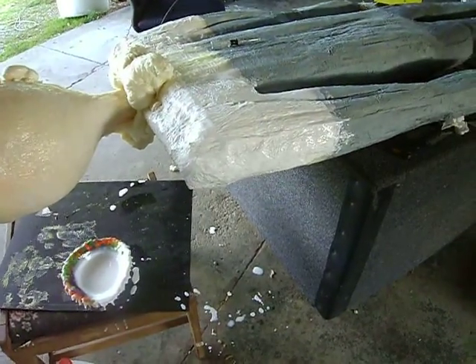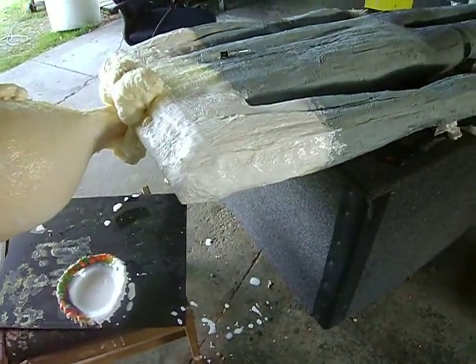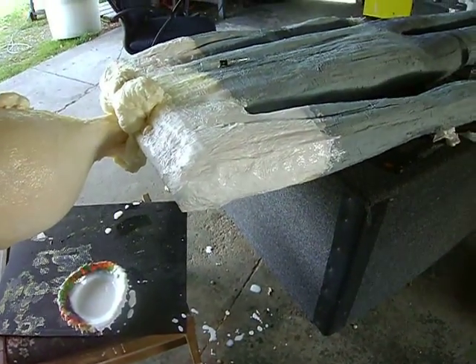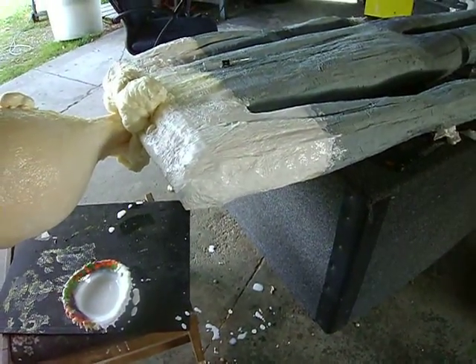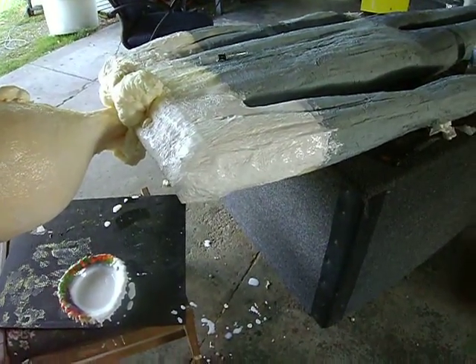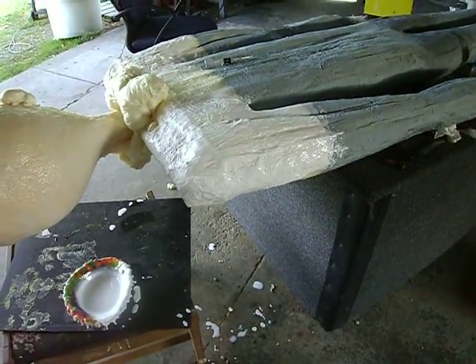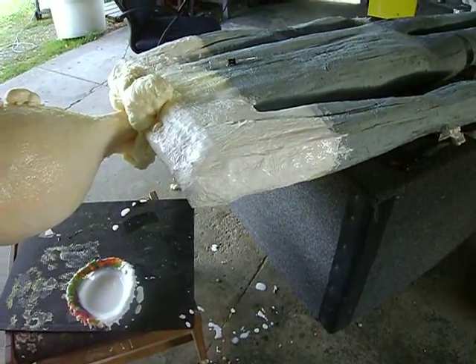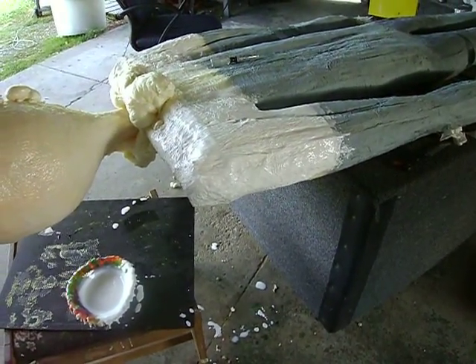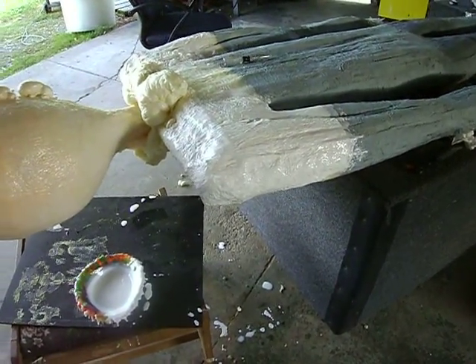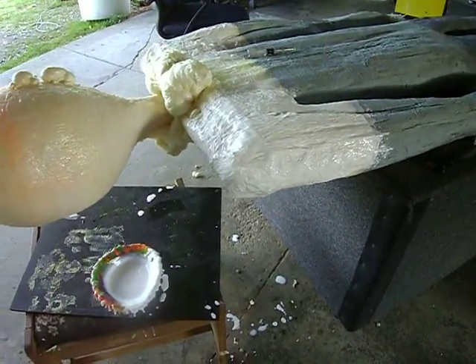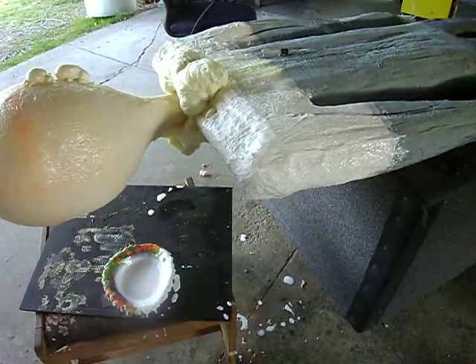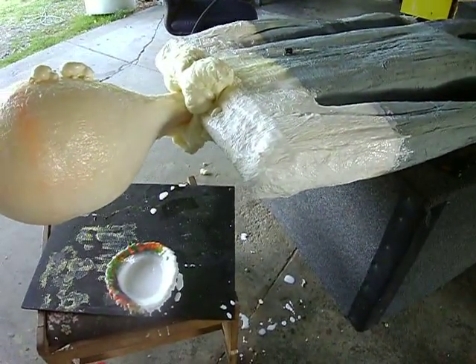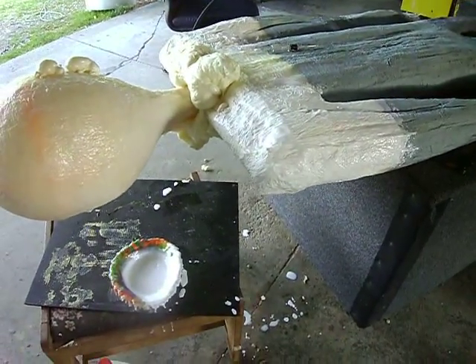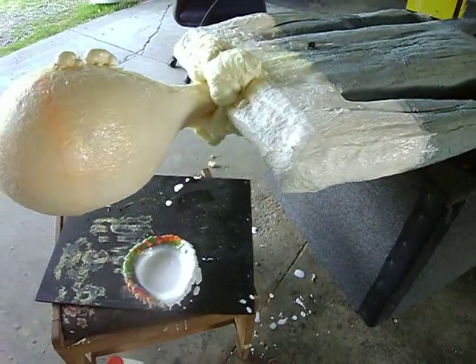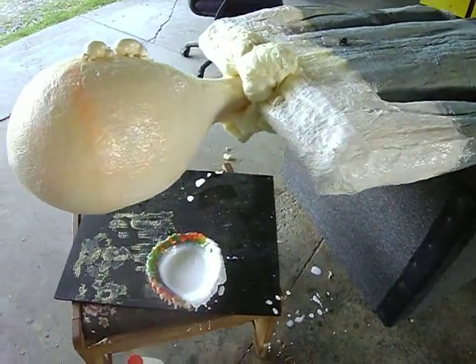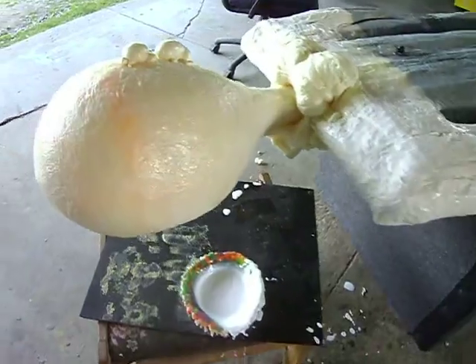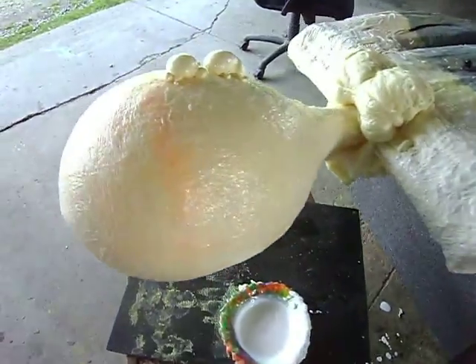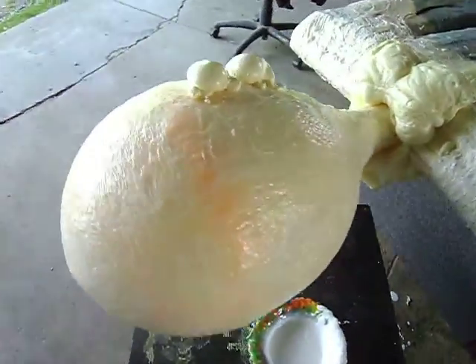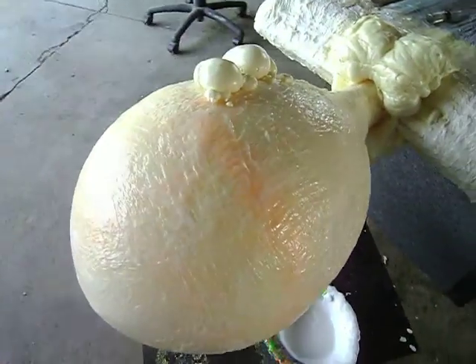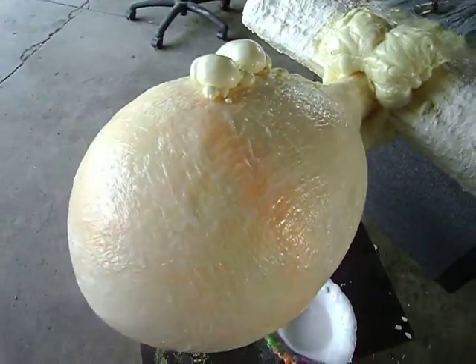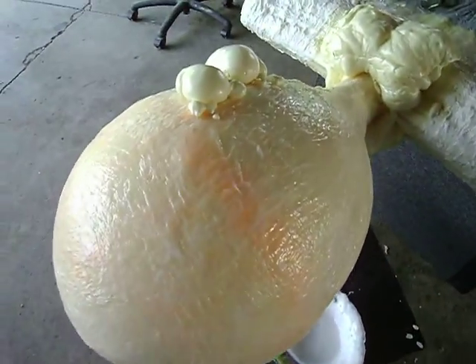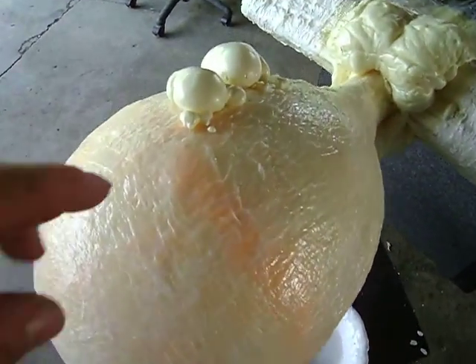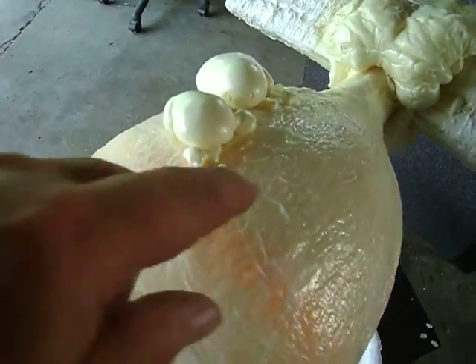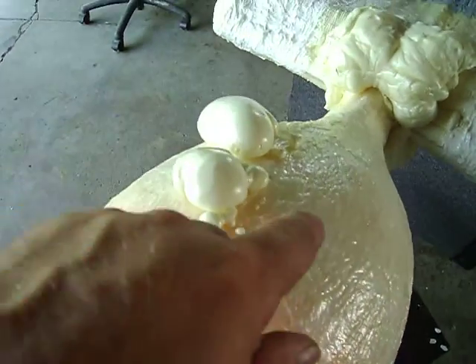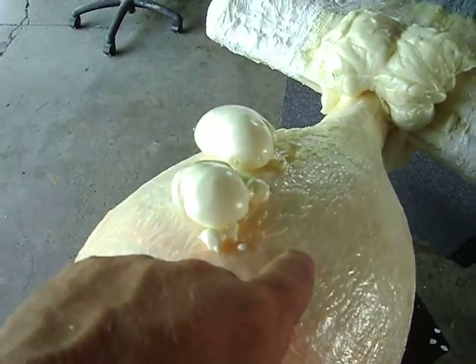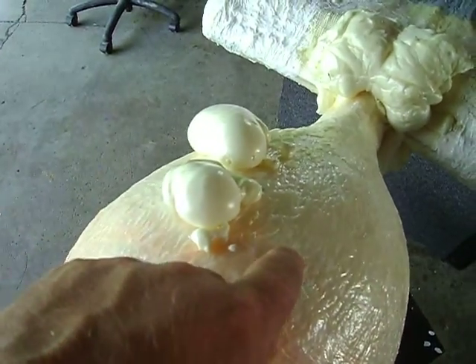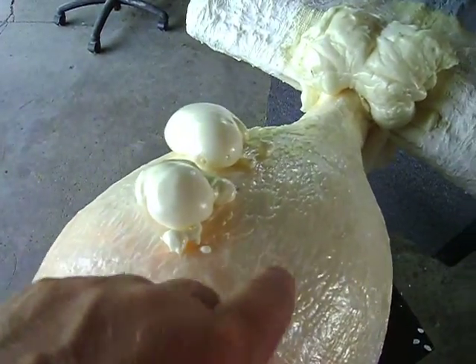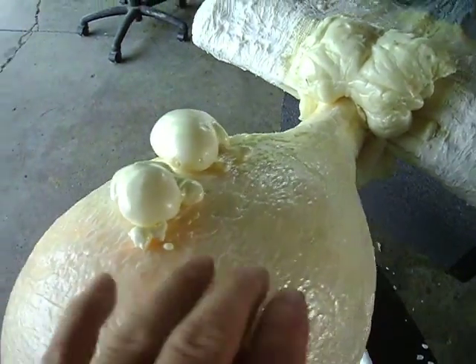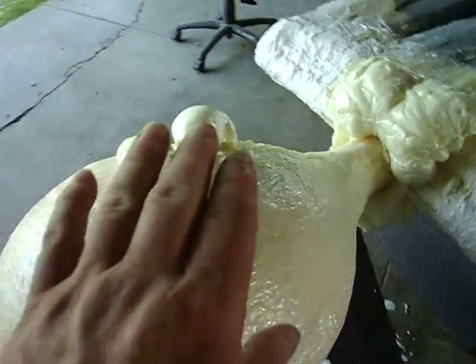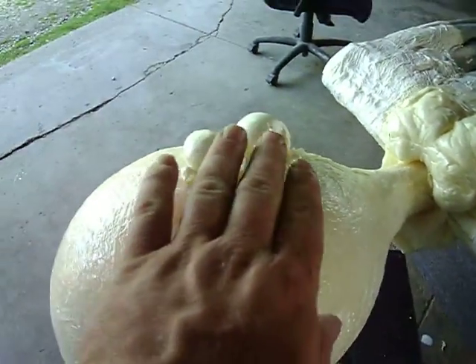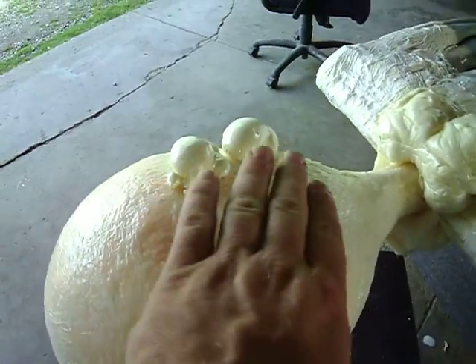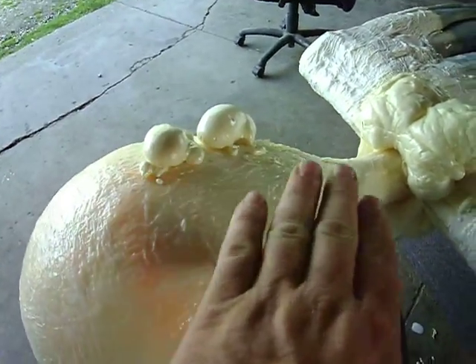This is our 30 second video of the day. What we did today is there was an air pocket right in here. You can see it's kind of sloping in.